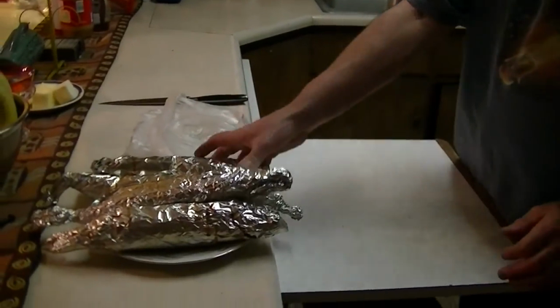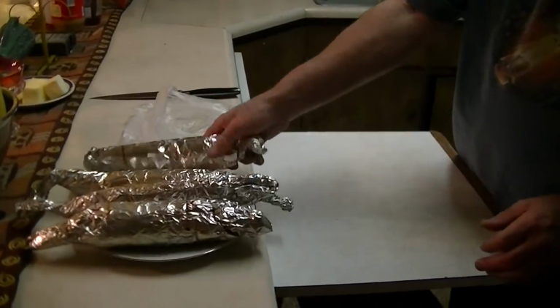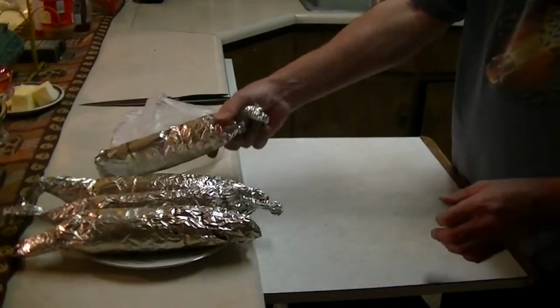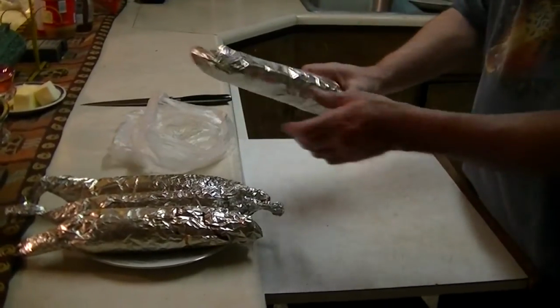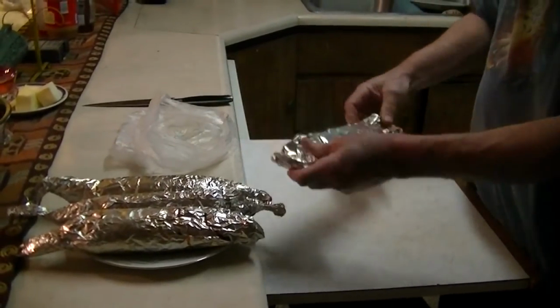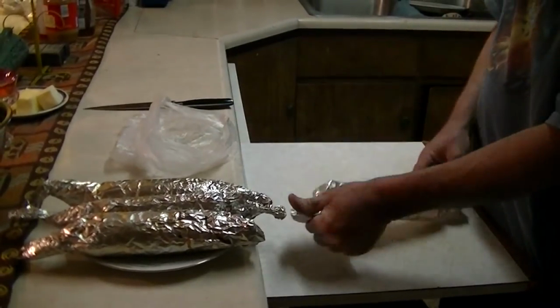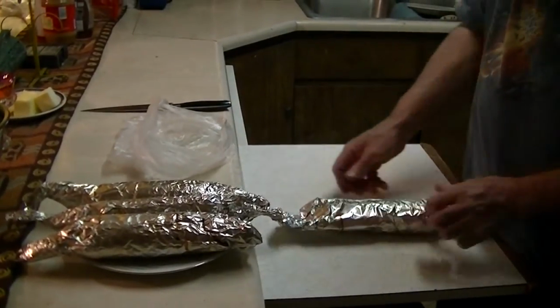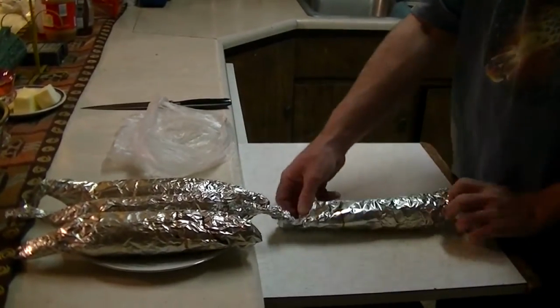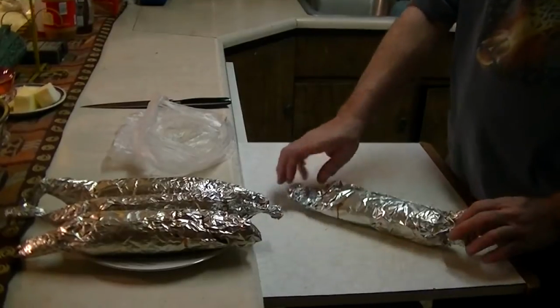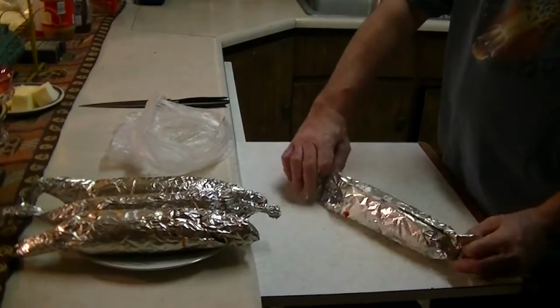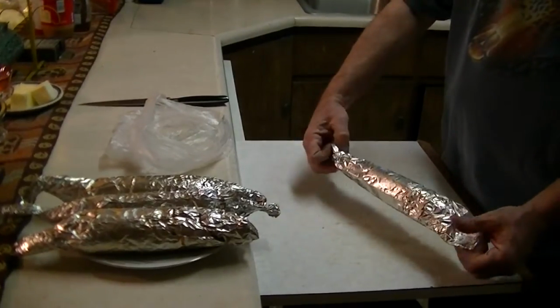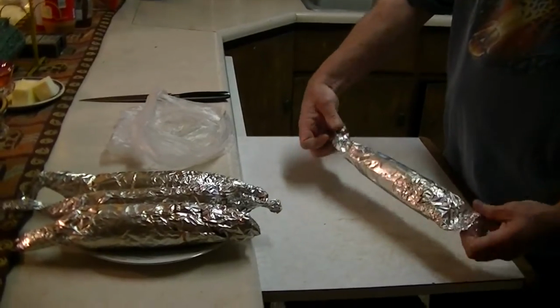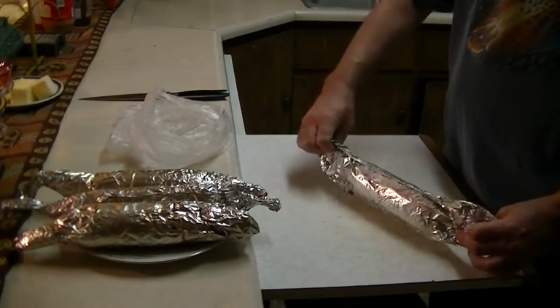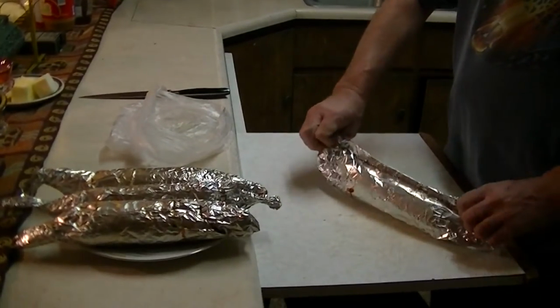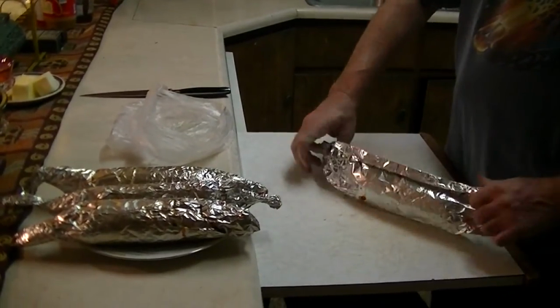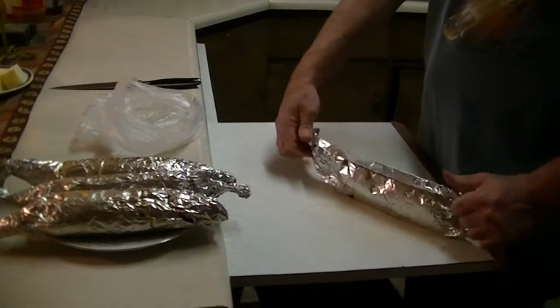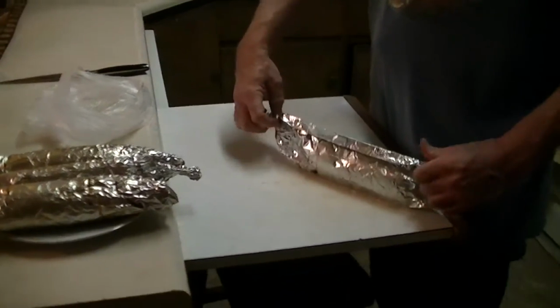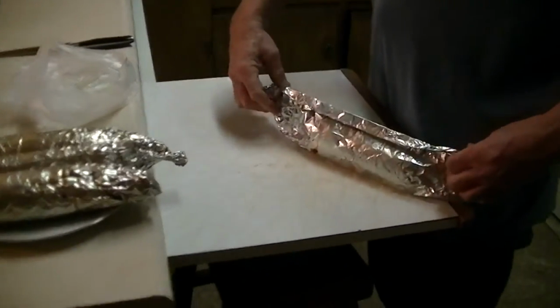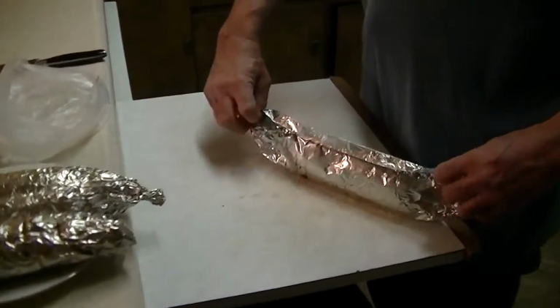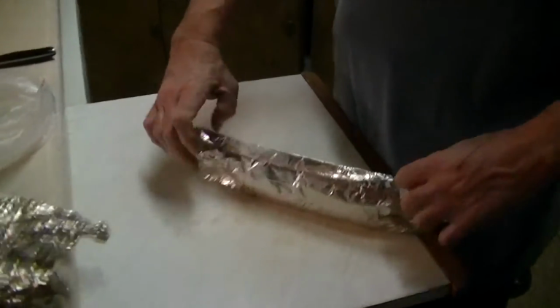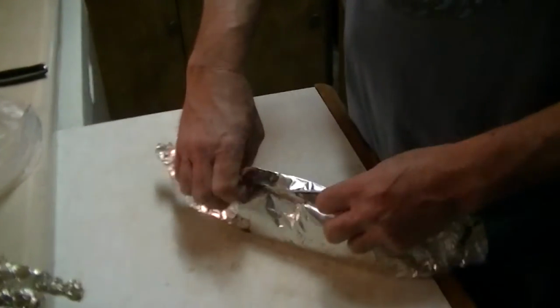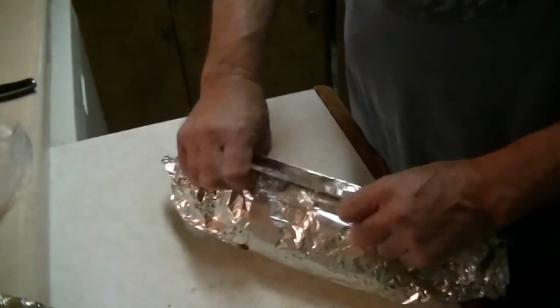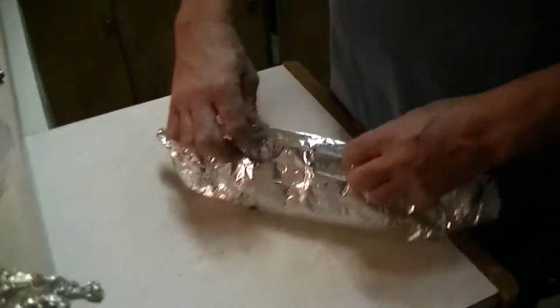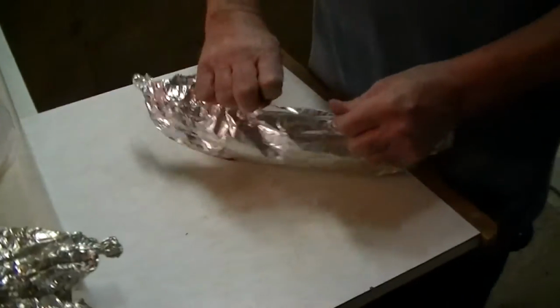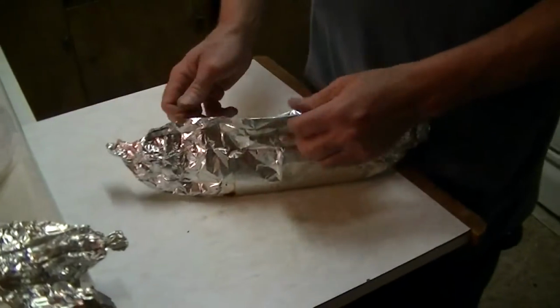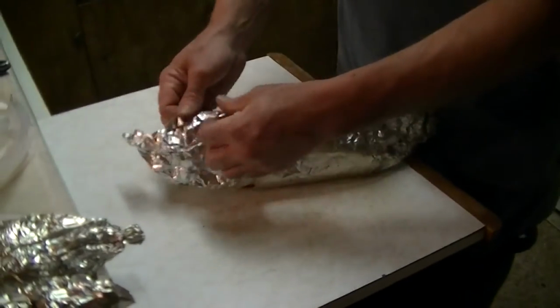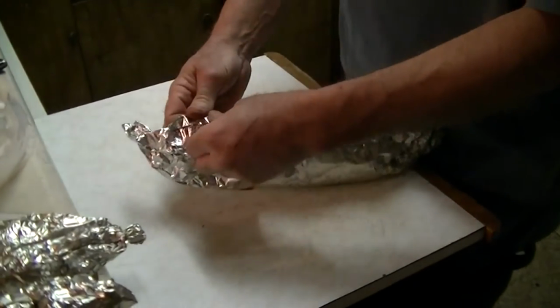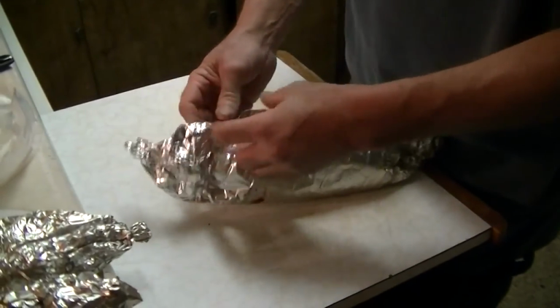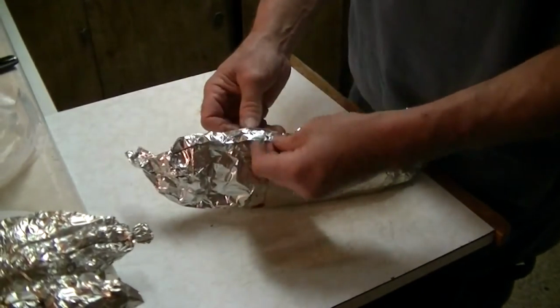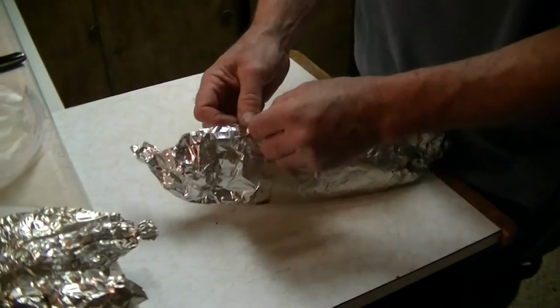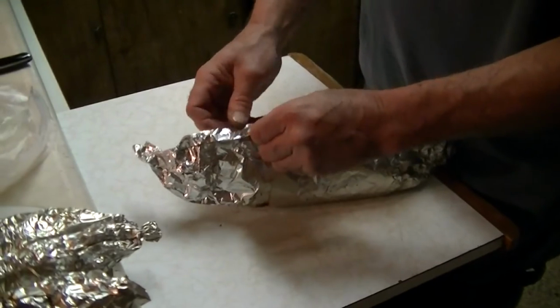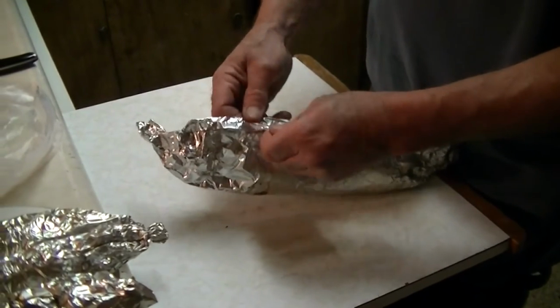Here's the barbecue corn — been on the barbecue for 30 minutes. Let it stand for about five minutes. I'll show you how to husk these.